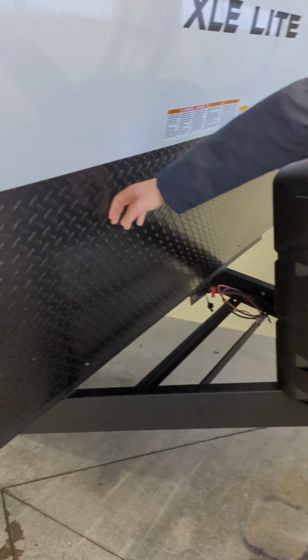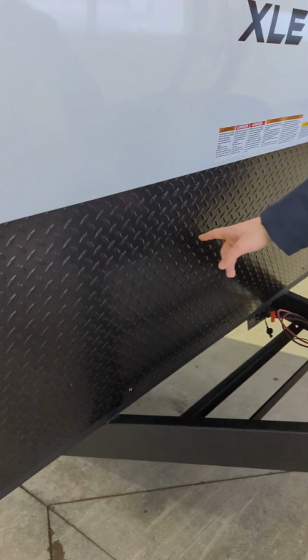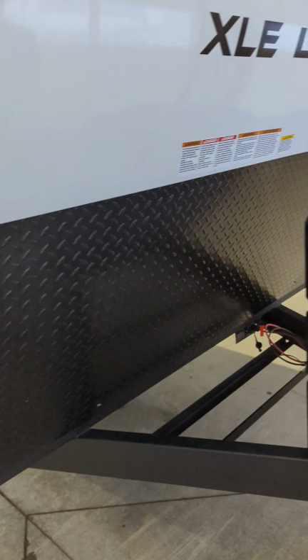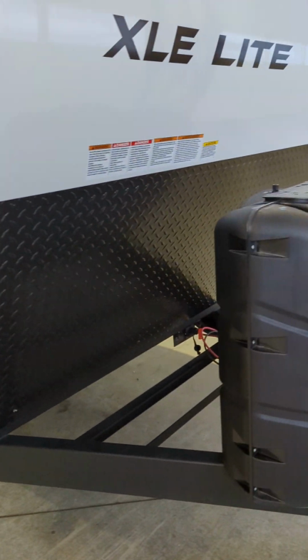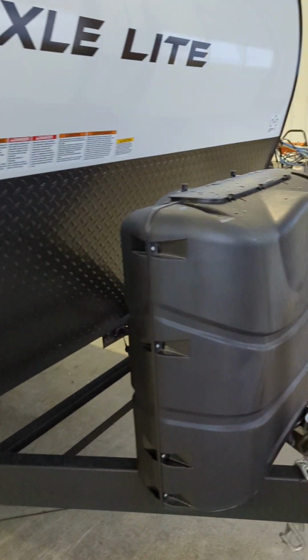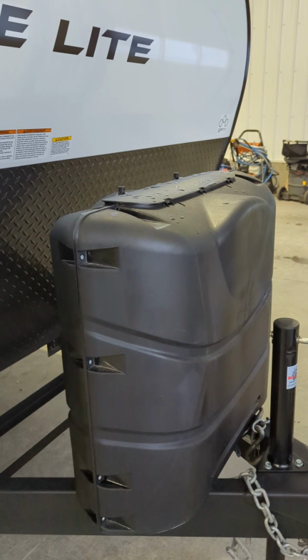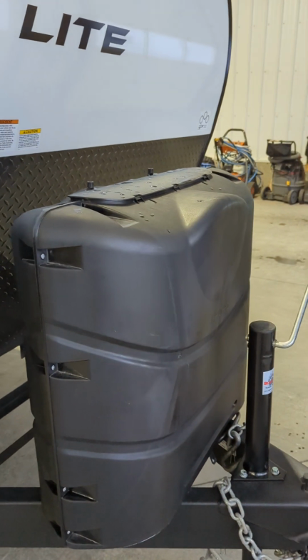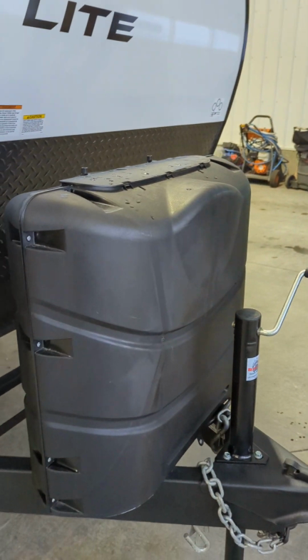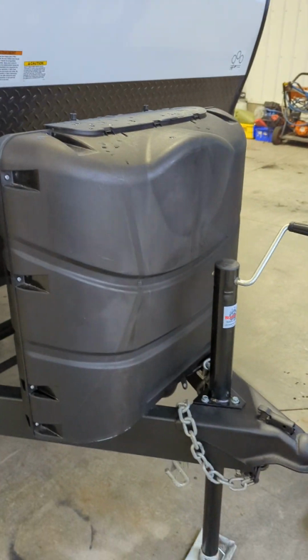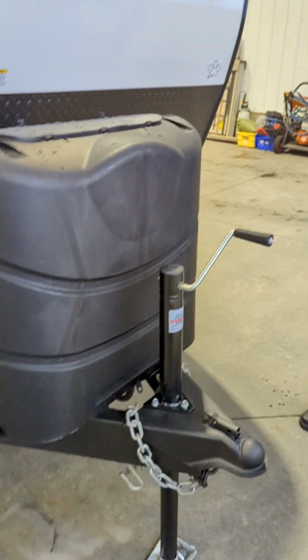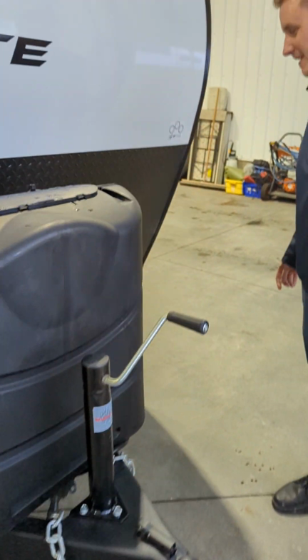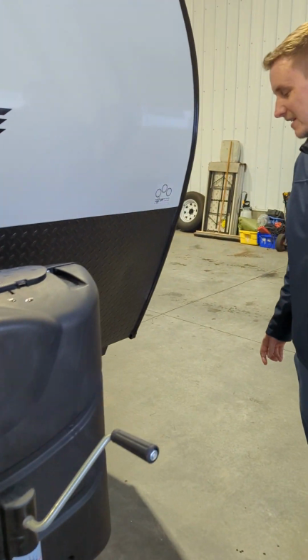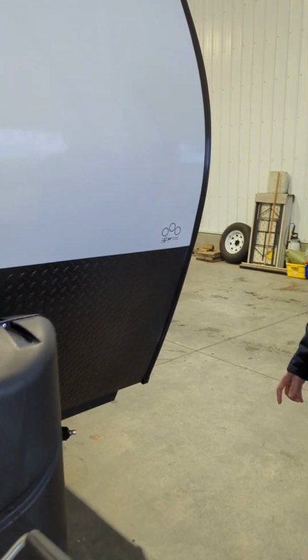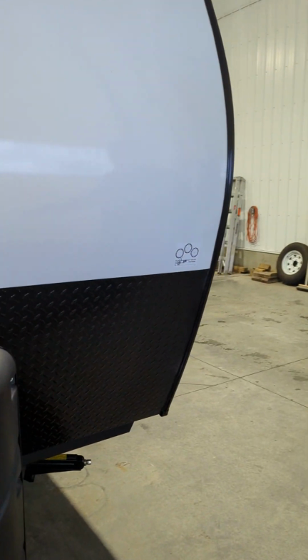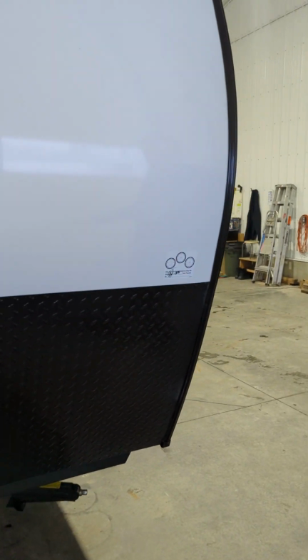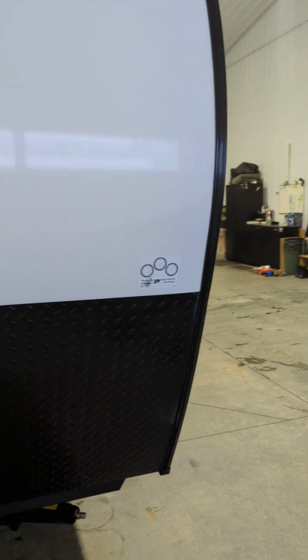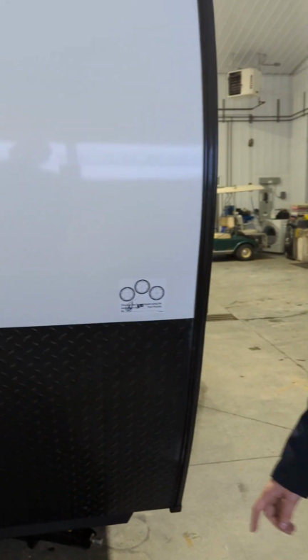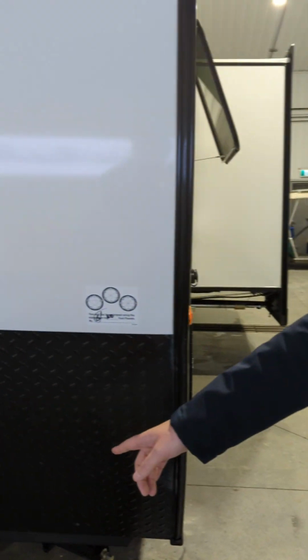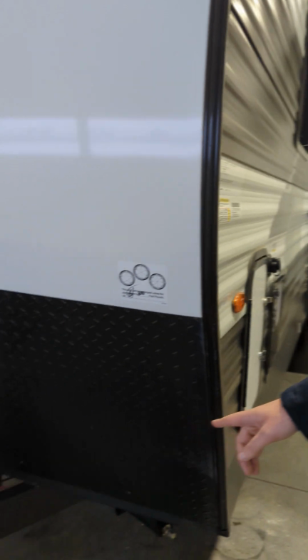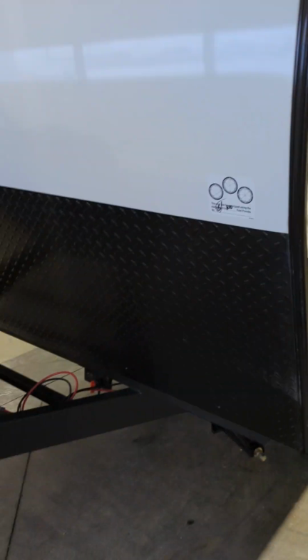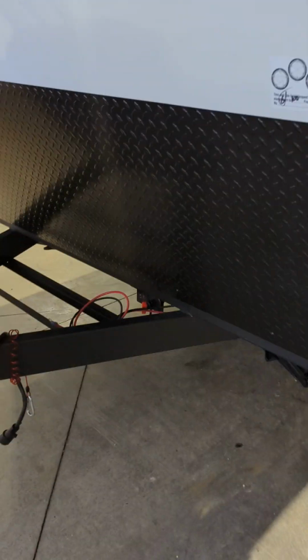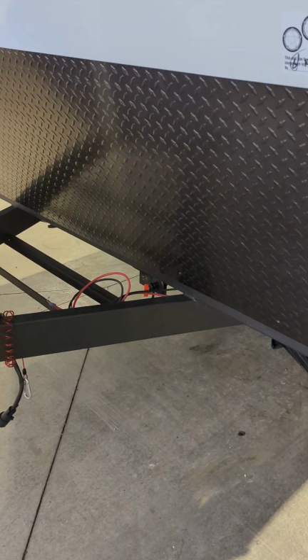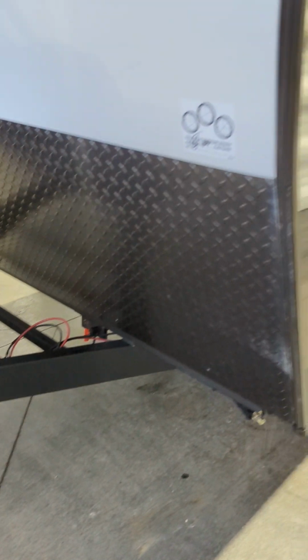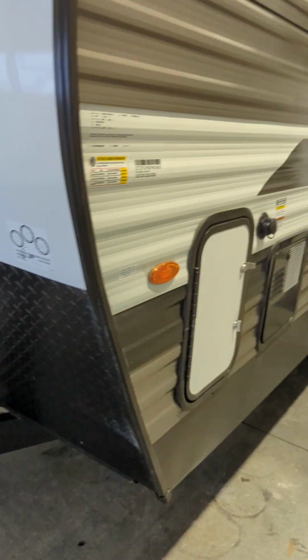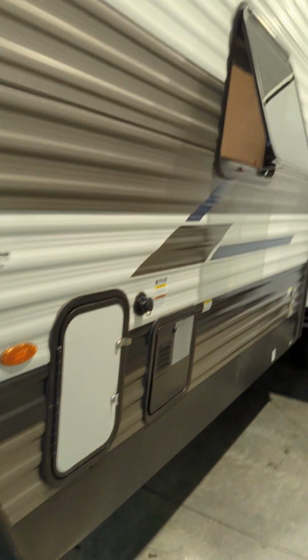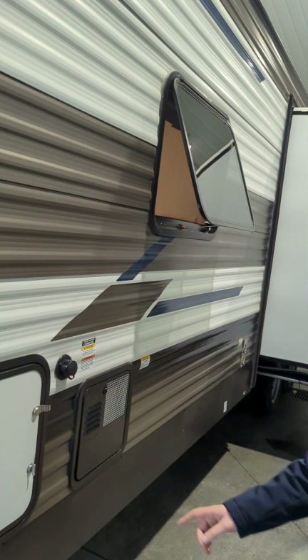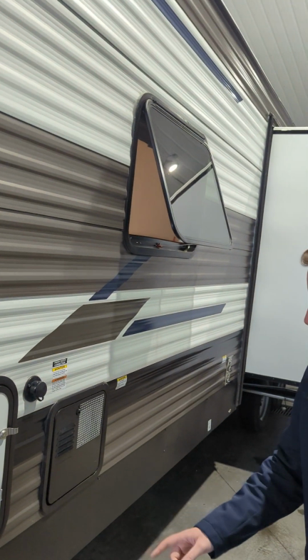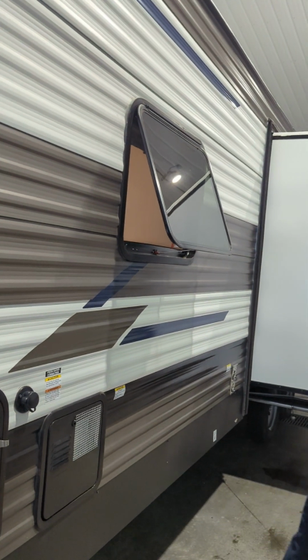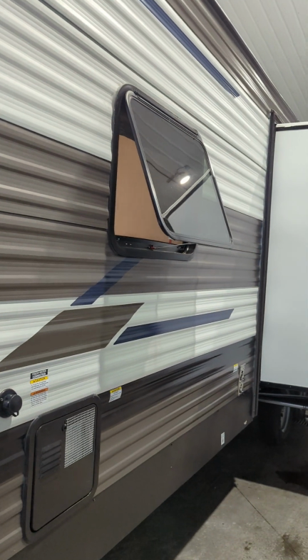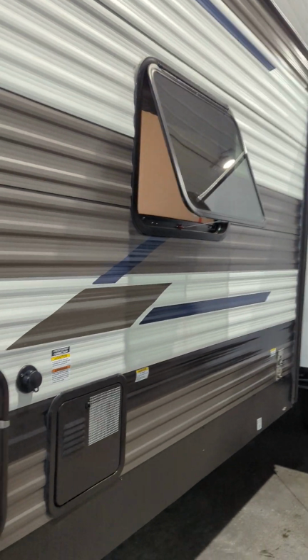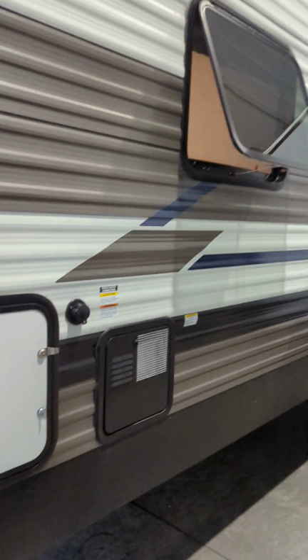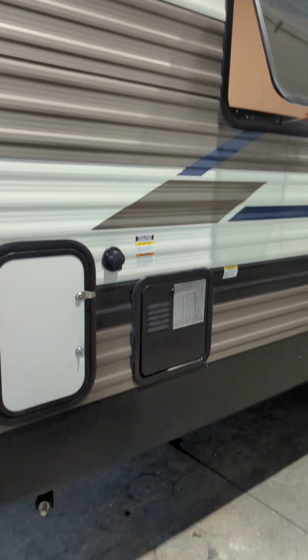Rock guard in the front under here. 220 pounders underneath that cover. We'll work our way around. There's a battery disconnect under there. Nice little windows fold out so you don't have to worry about leaving them open when it's raining out.